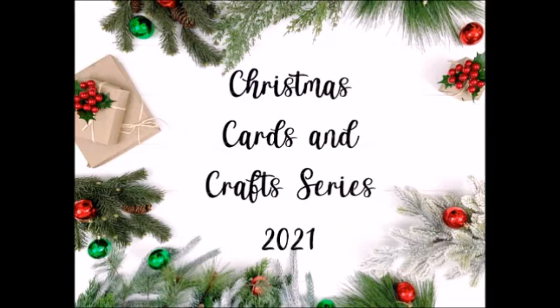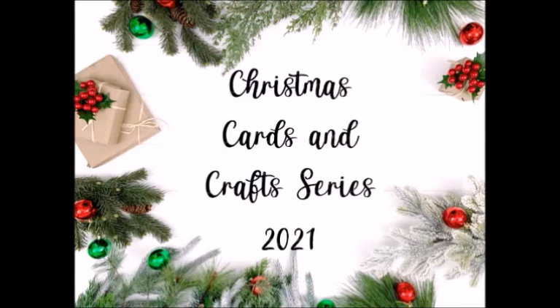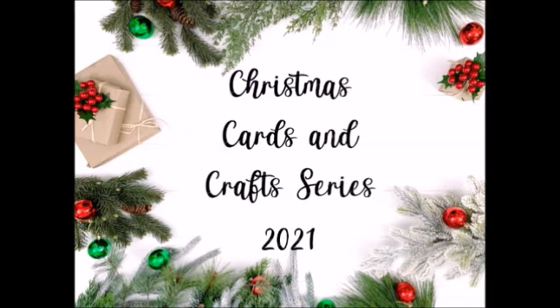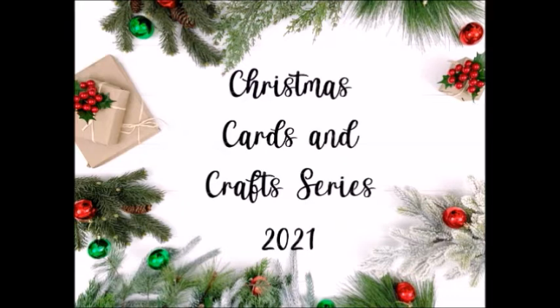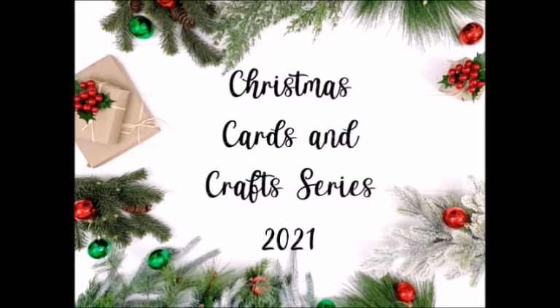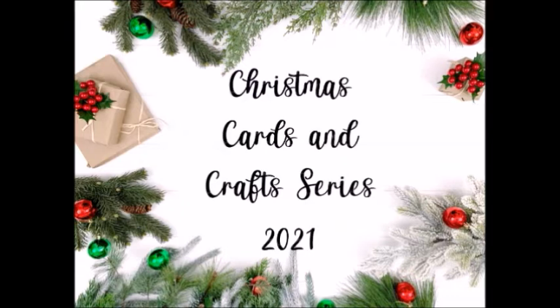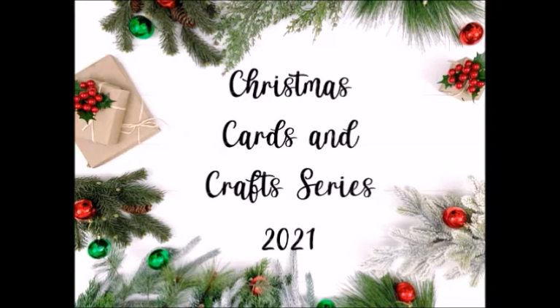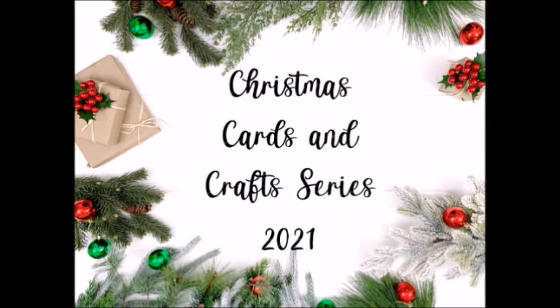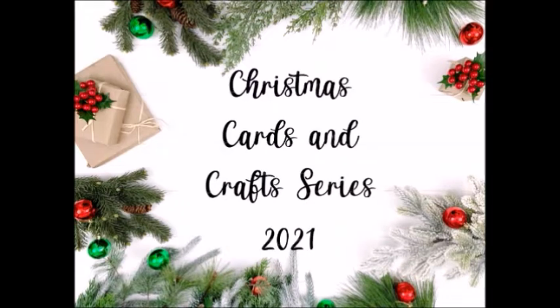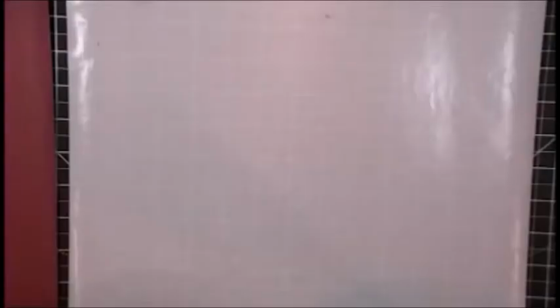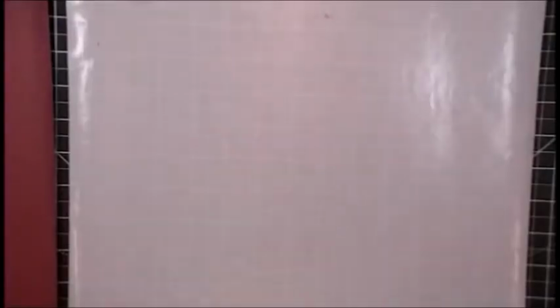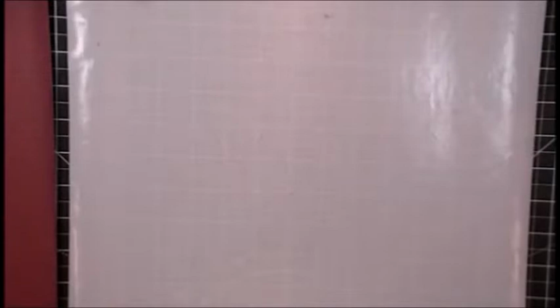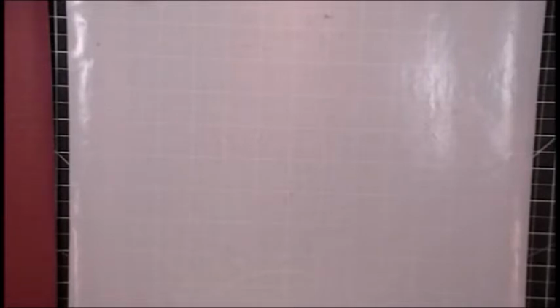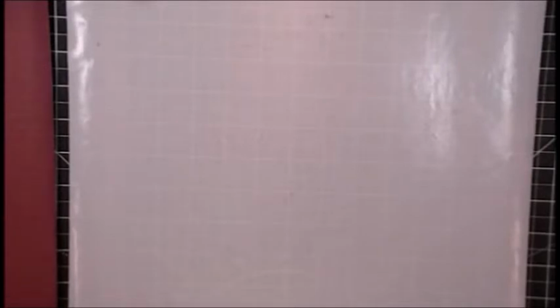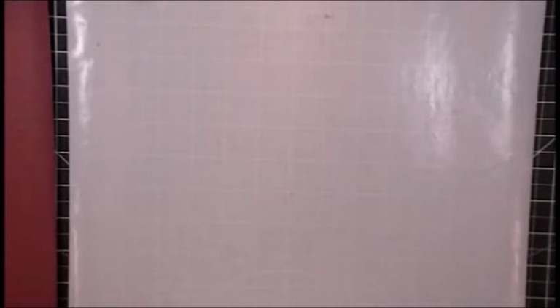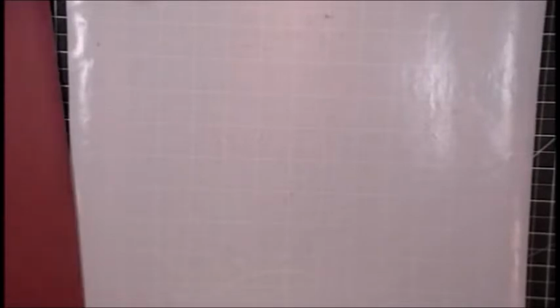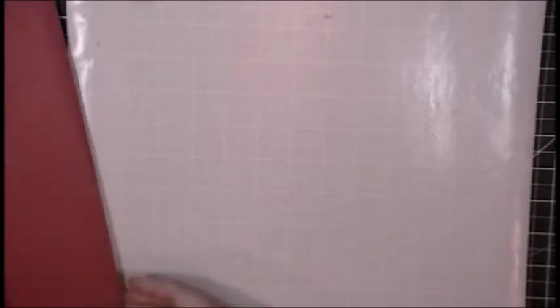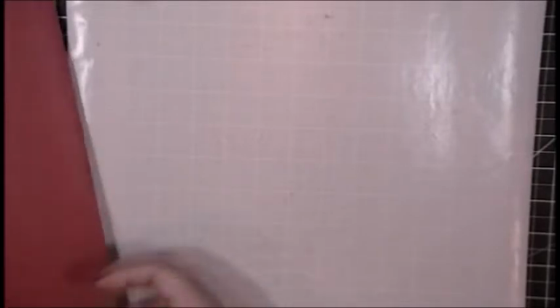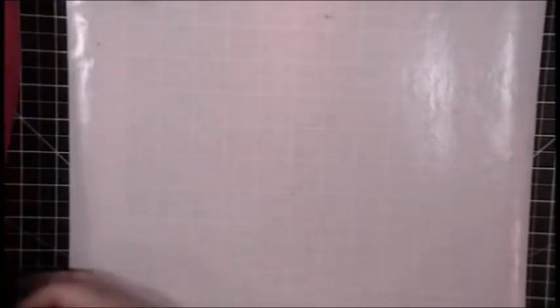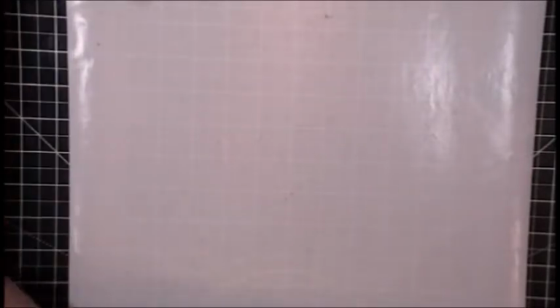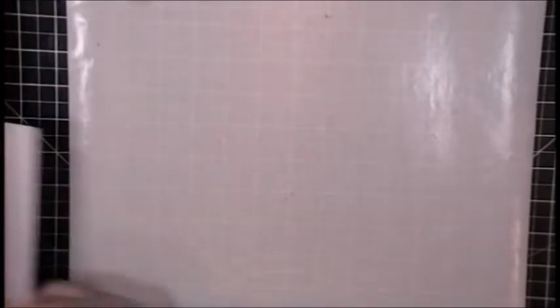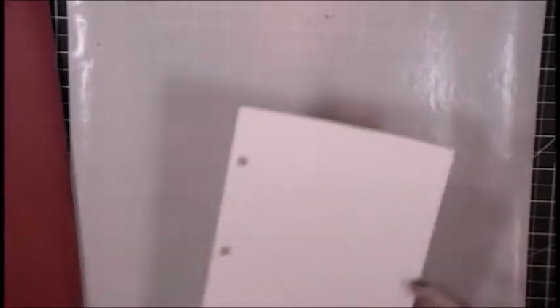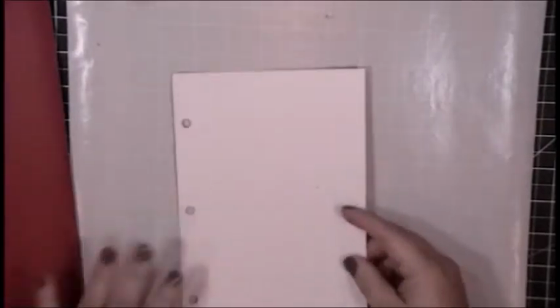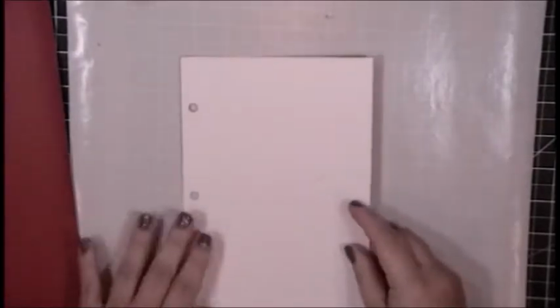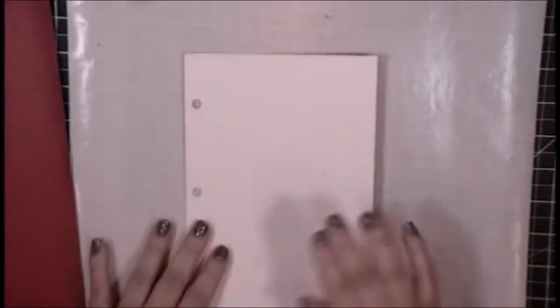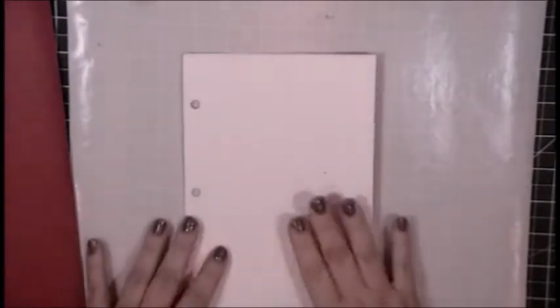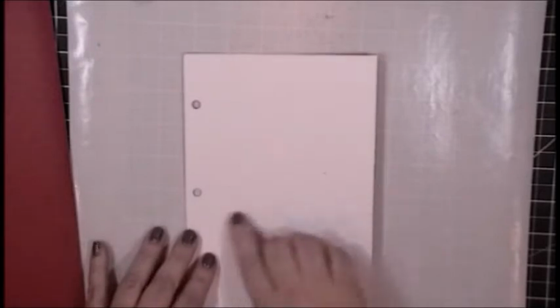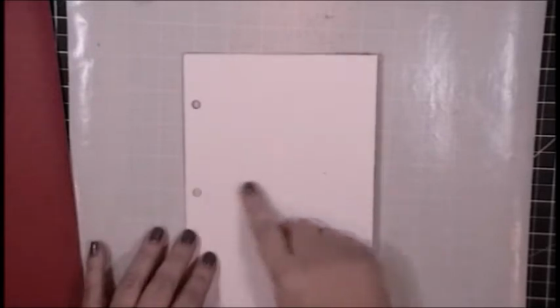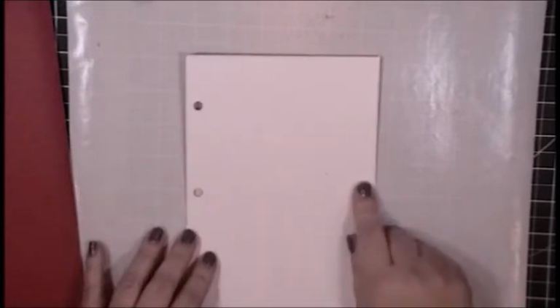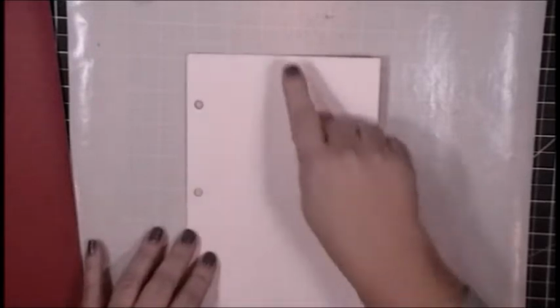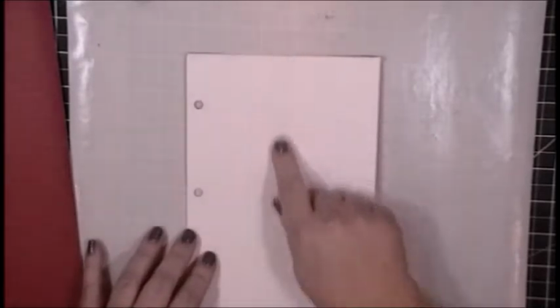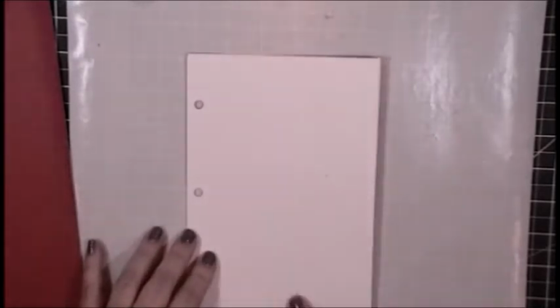My video today is an art journal page and I will be using all scrapbook paper. Some of this paper is older than some of my children. I tend to hoard pretty things.